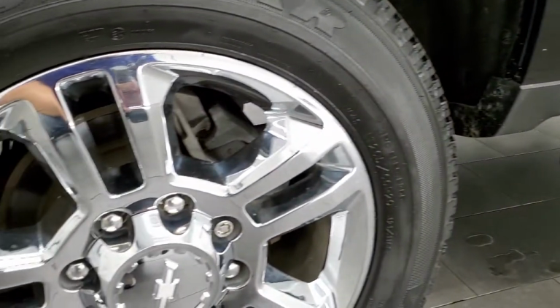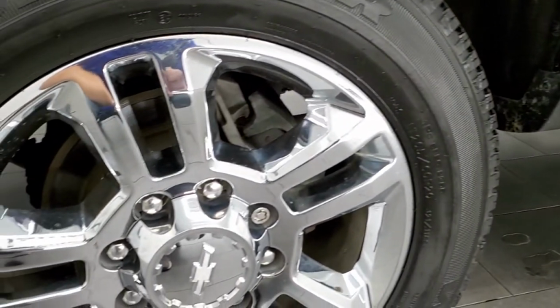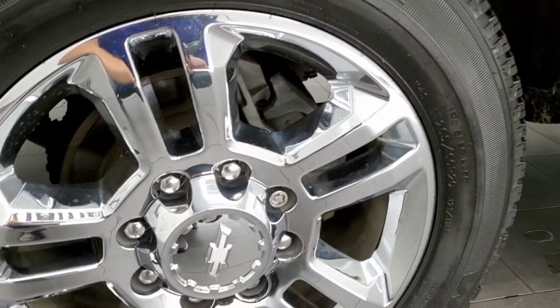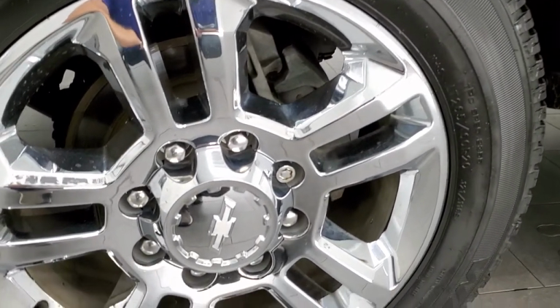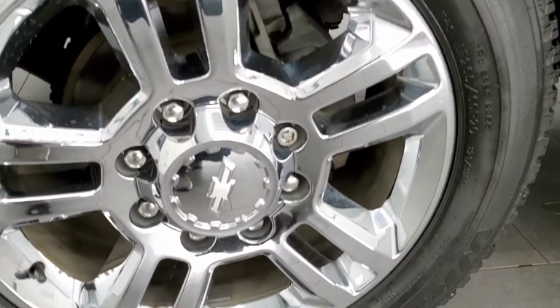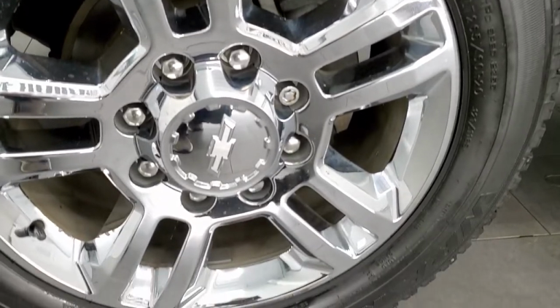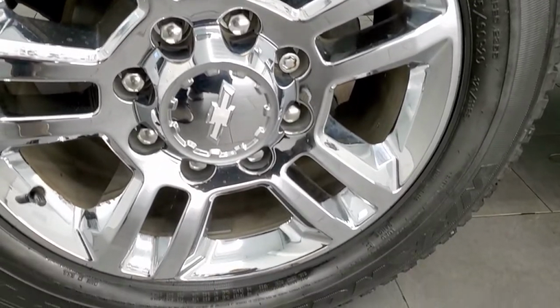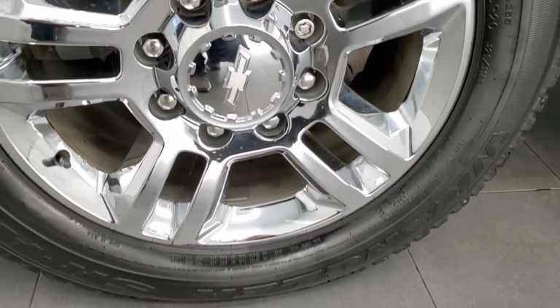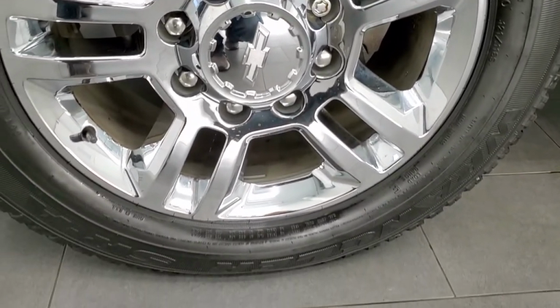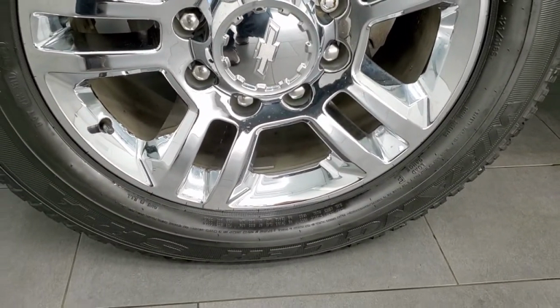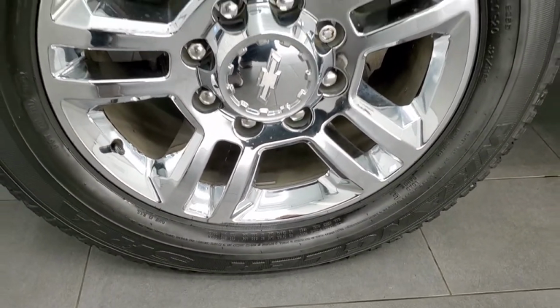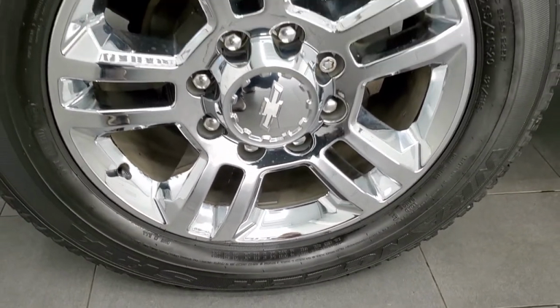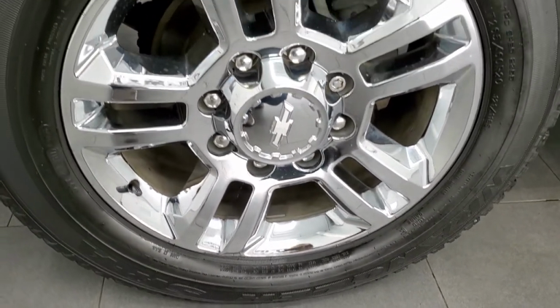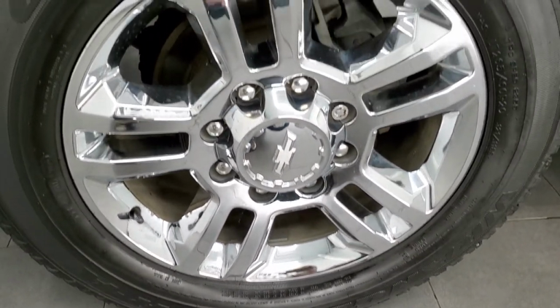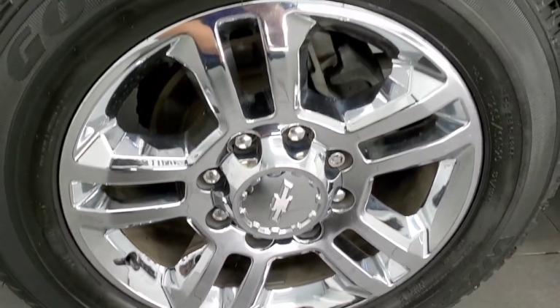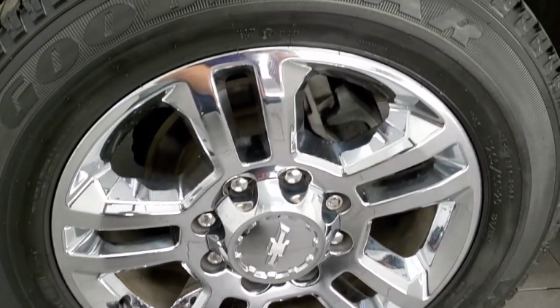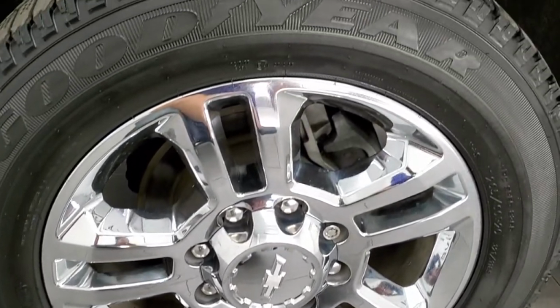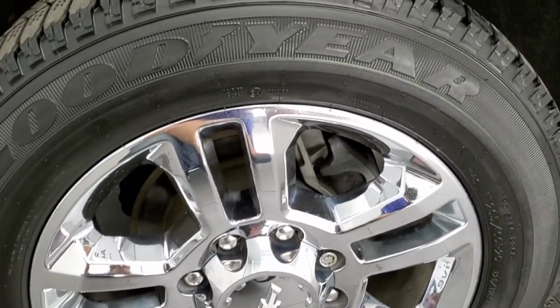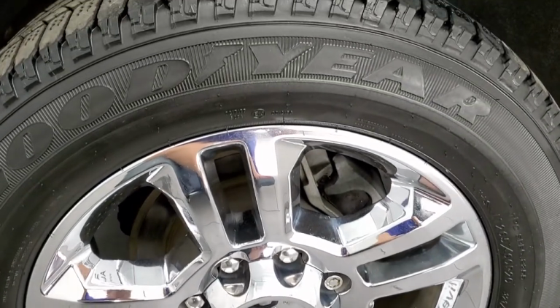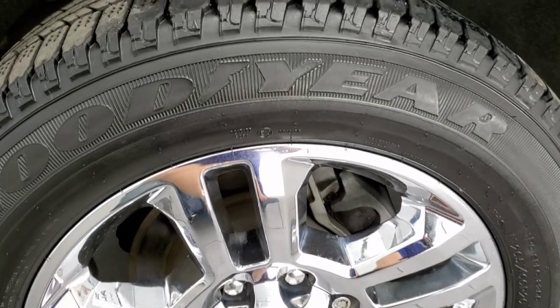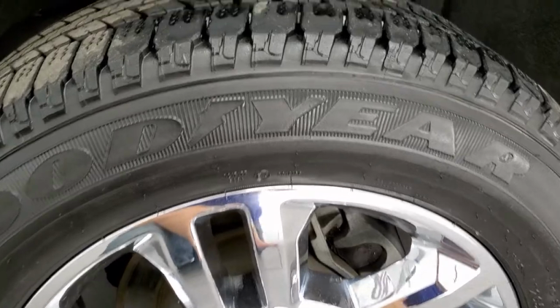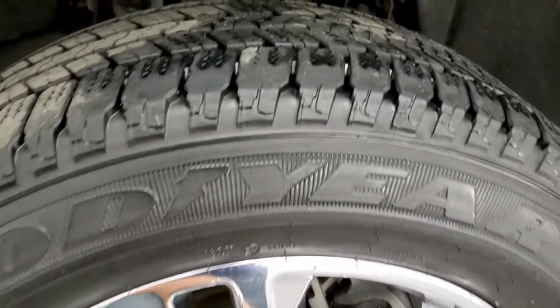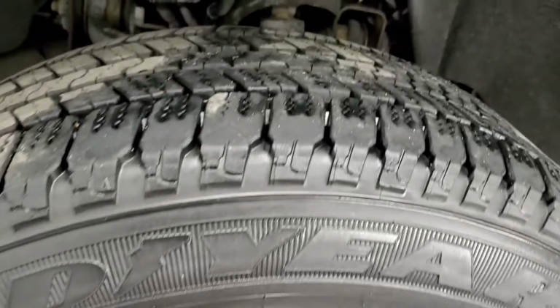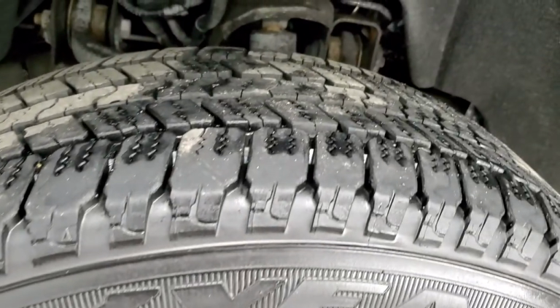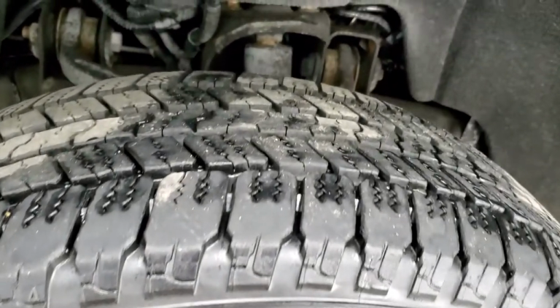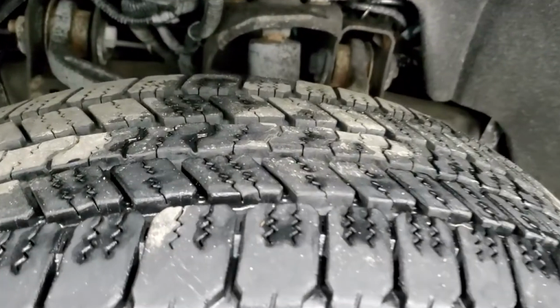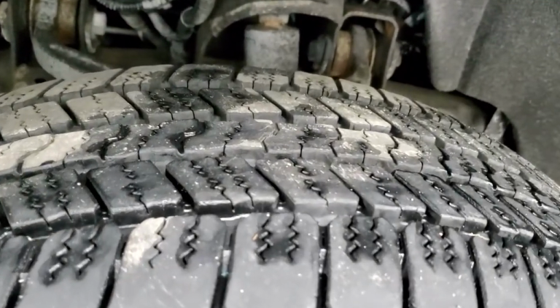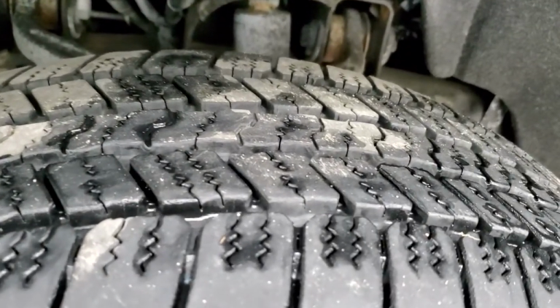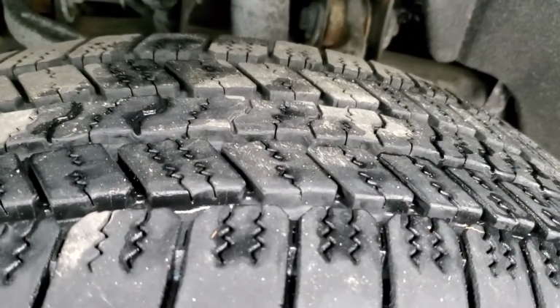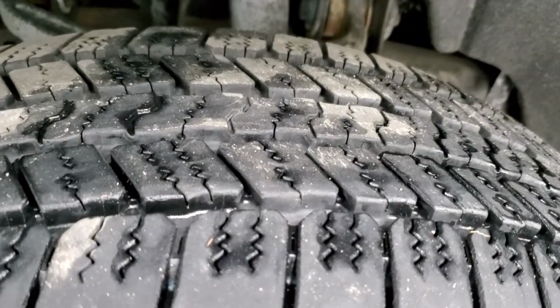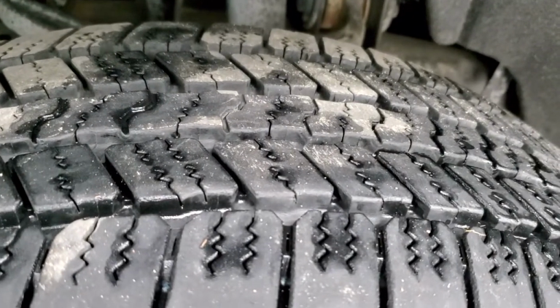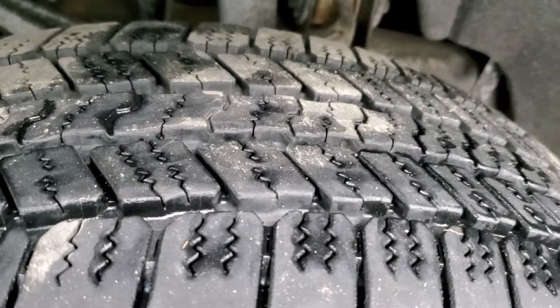This one comes with the 20 inch chromed alloy rims and it has Goodyear Wrangler SRA LT 265/60R20 tires. These tires have right around 60% of the tread left.